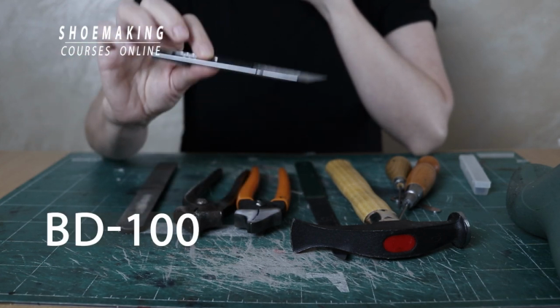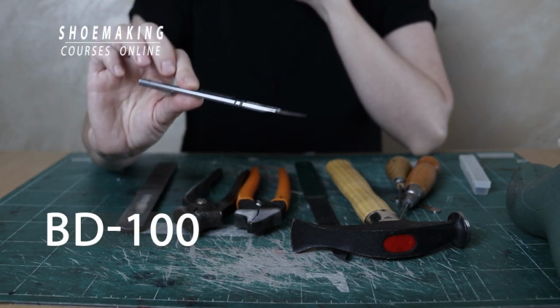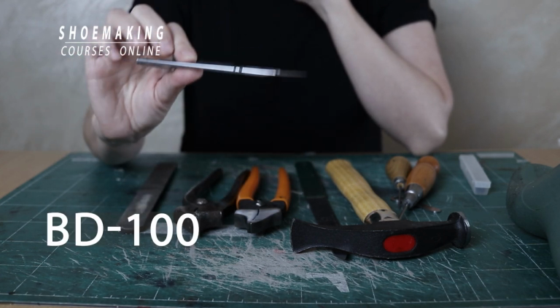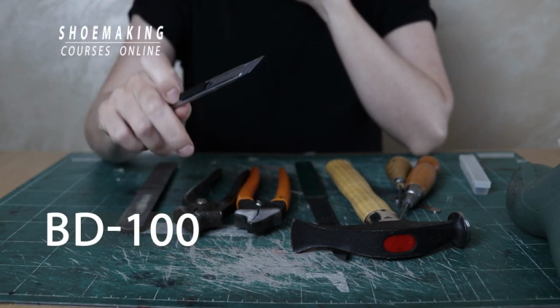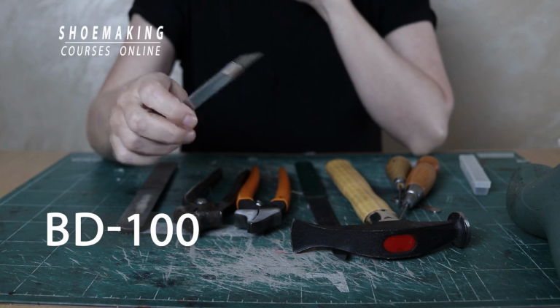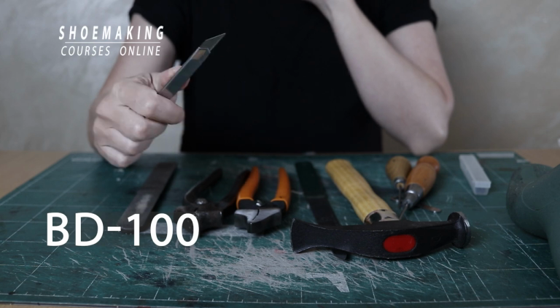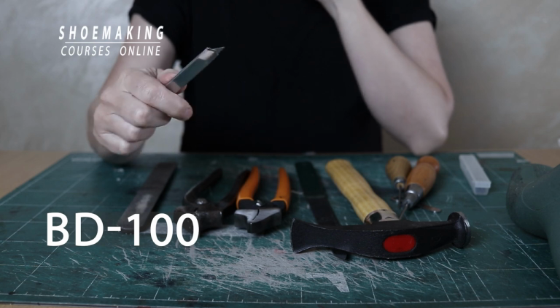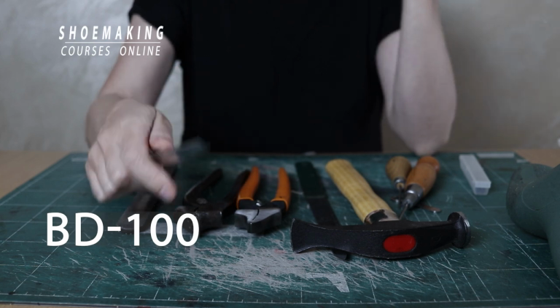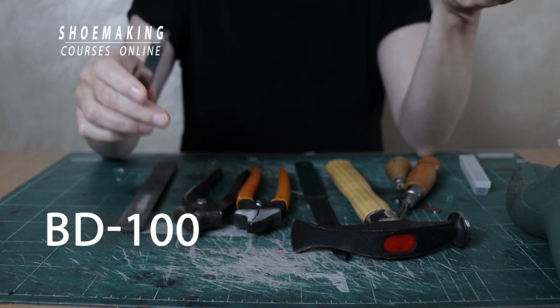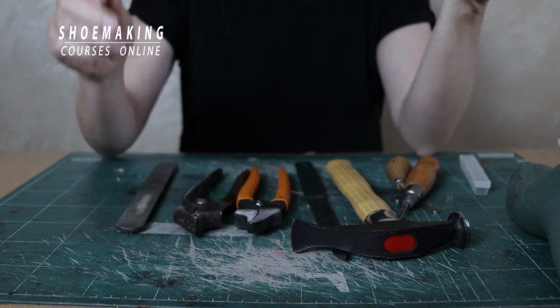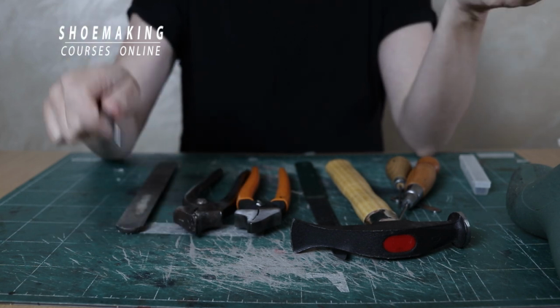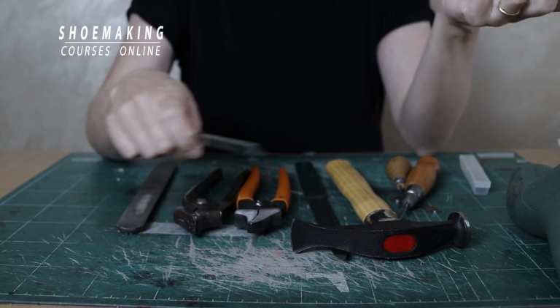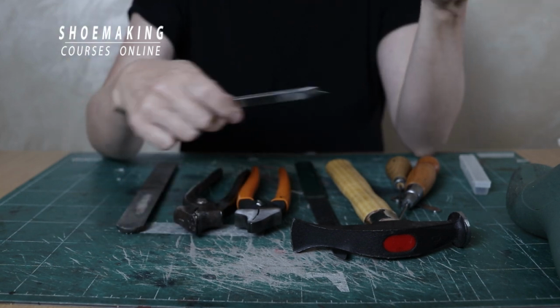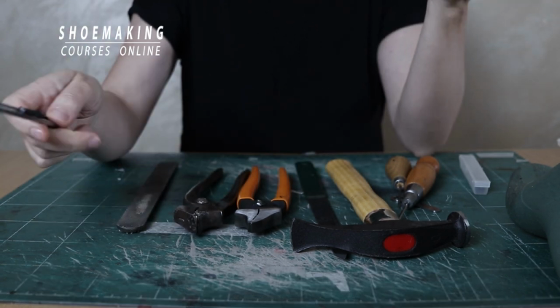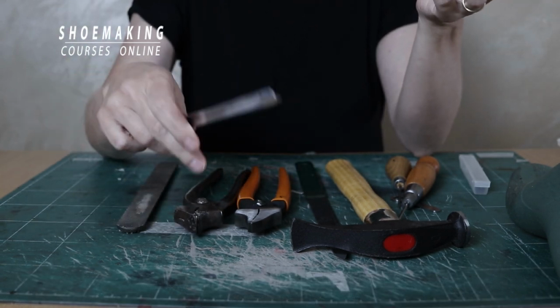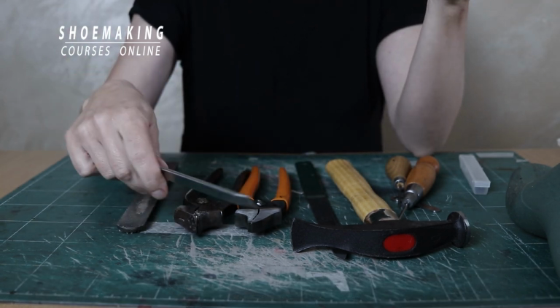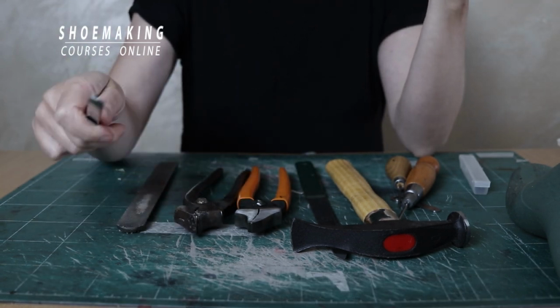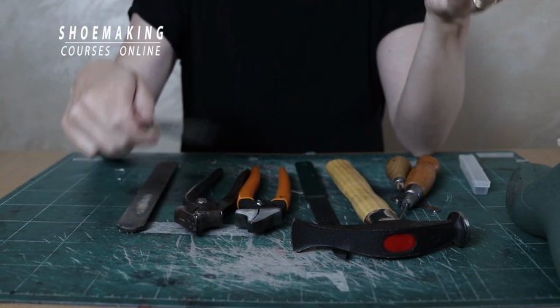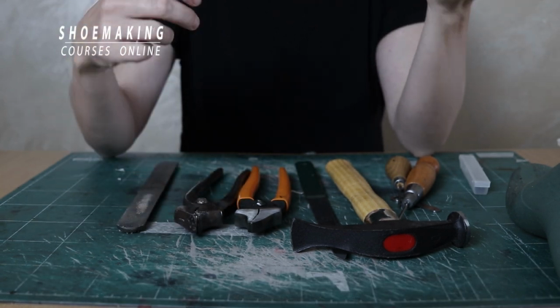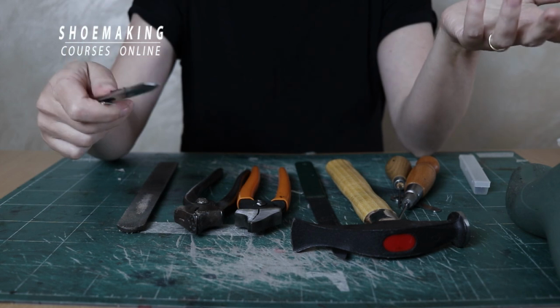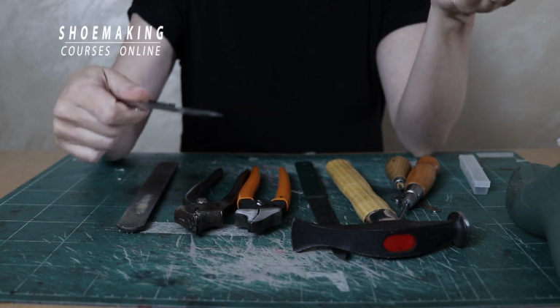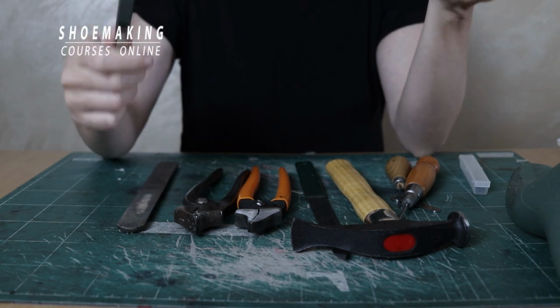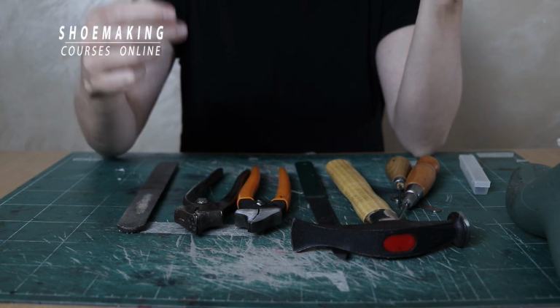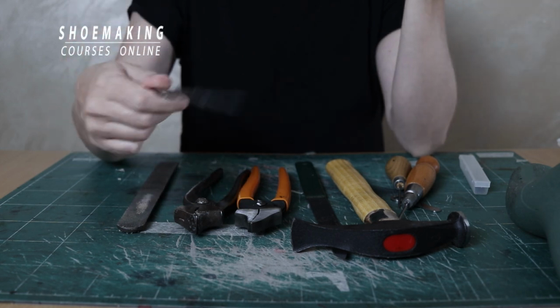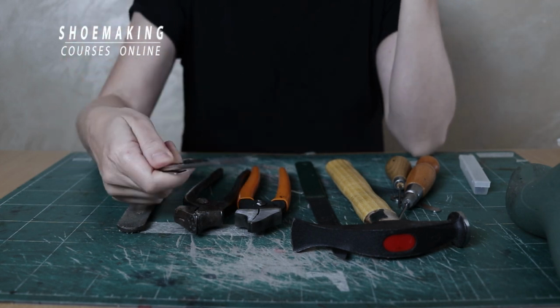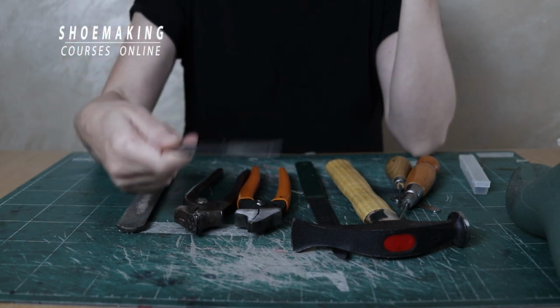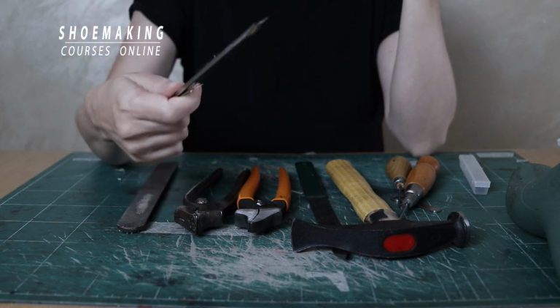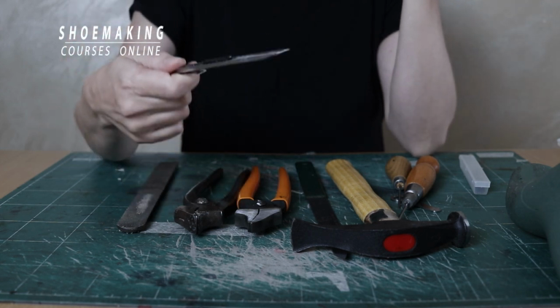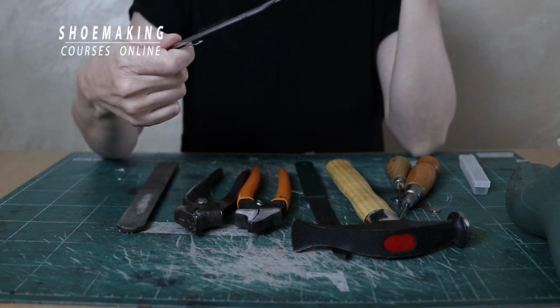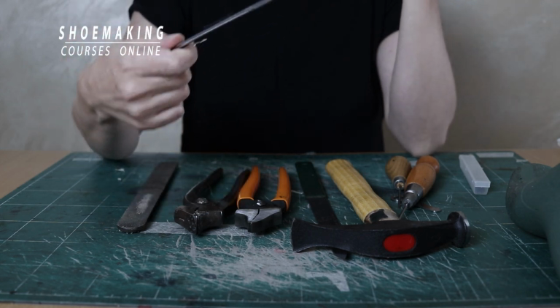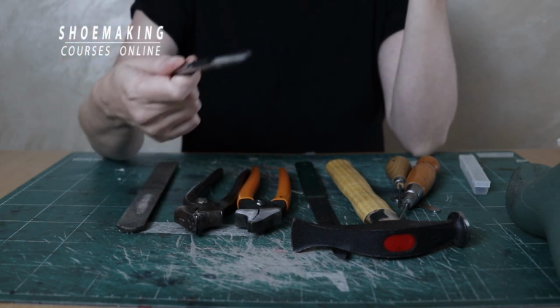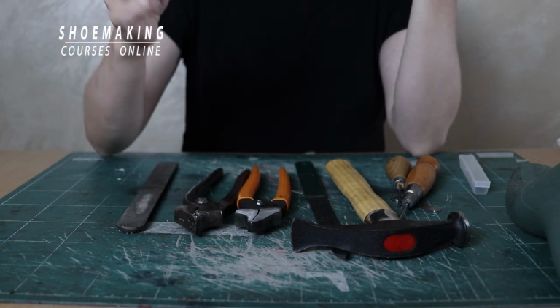It's an excellent knife. Working with this knife we cut leather, different types of leather, and we cut cardboards. This knife is good.